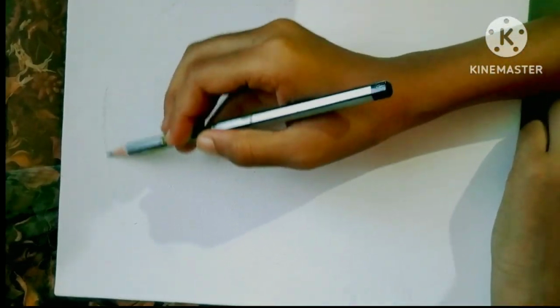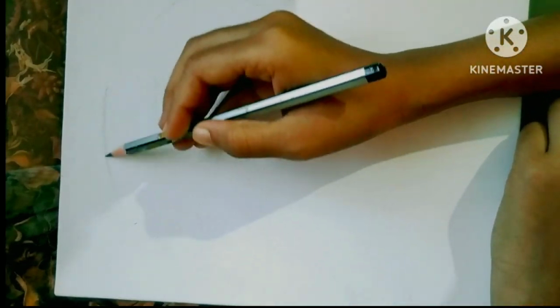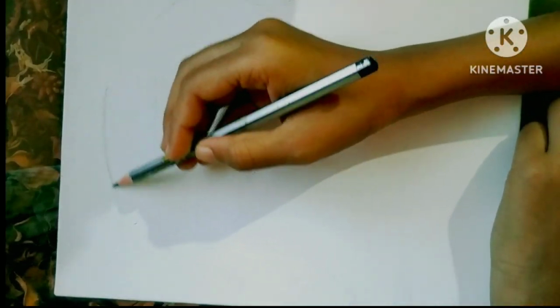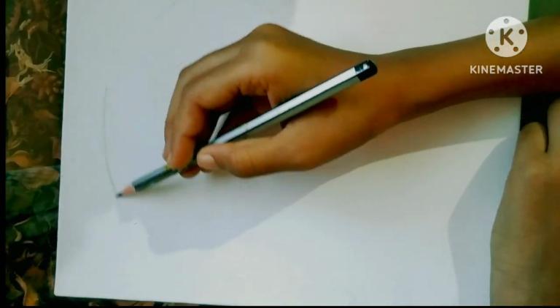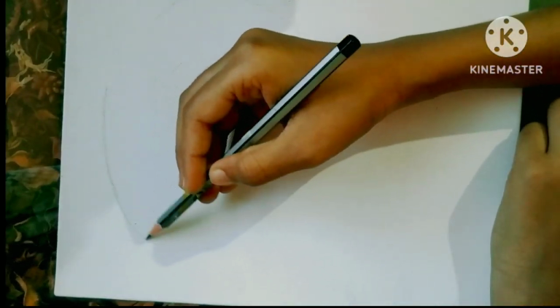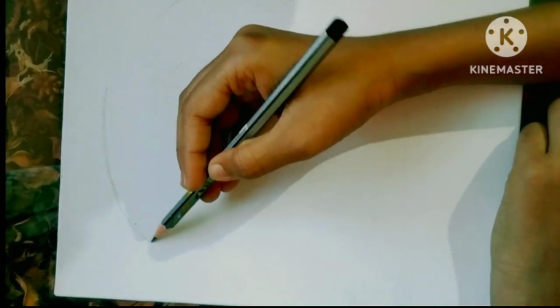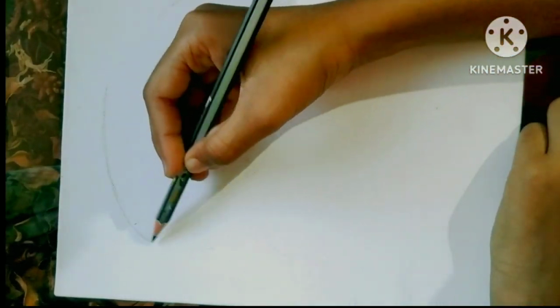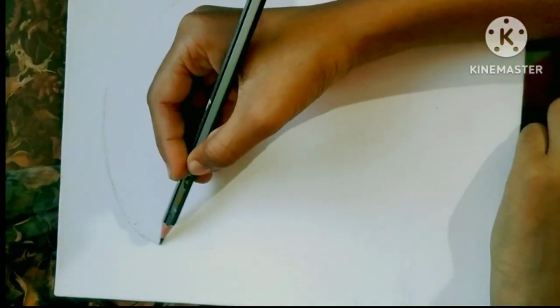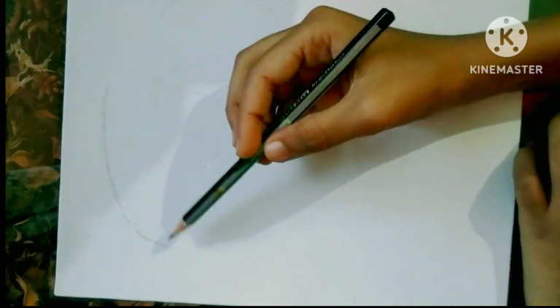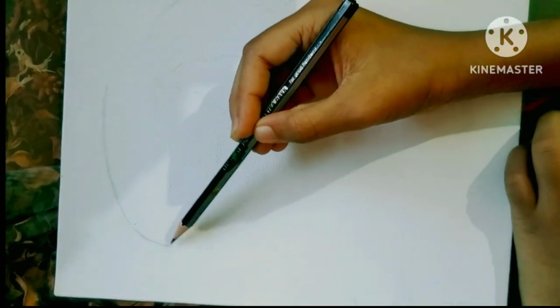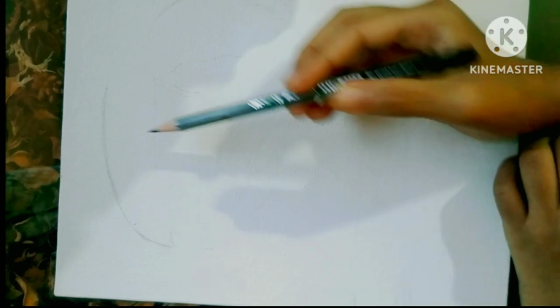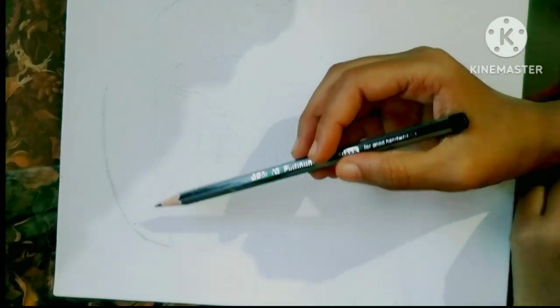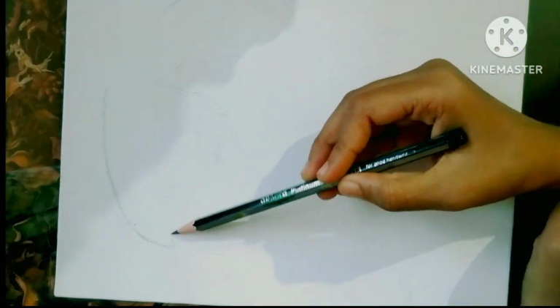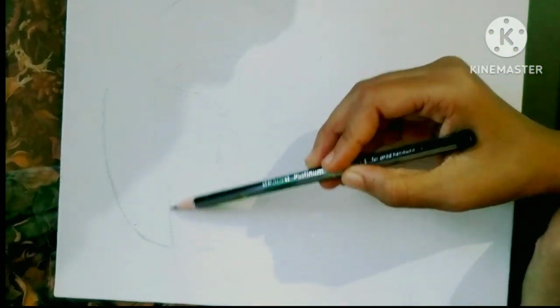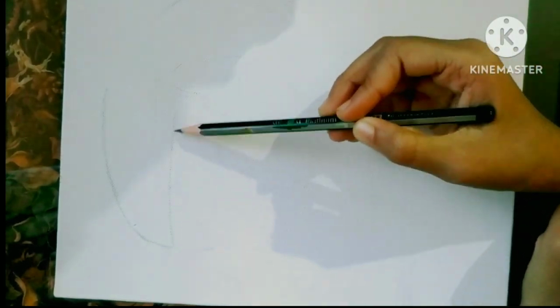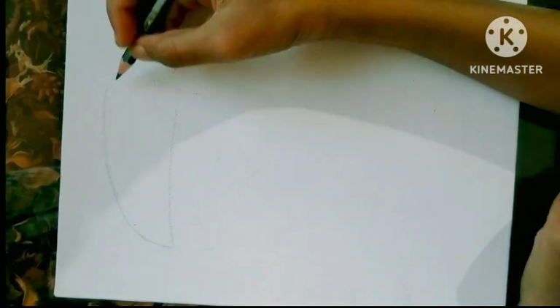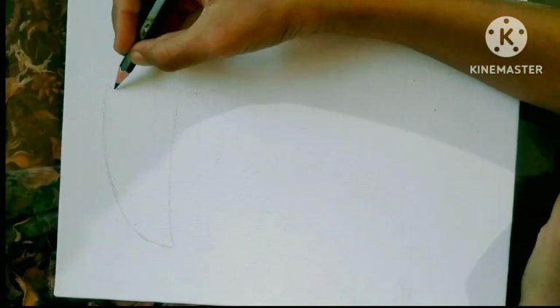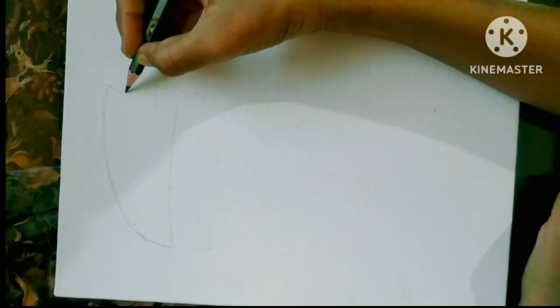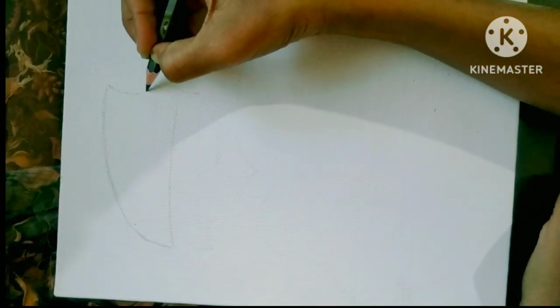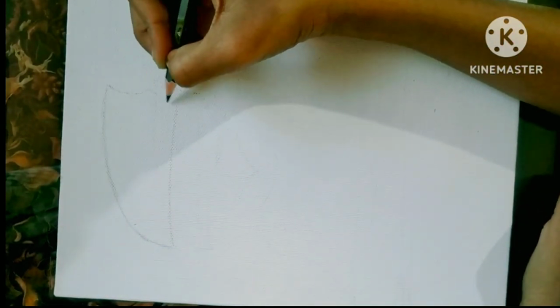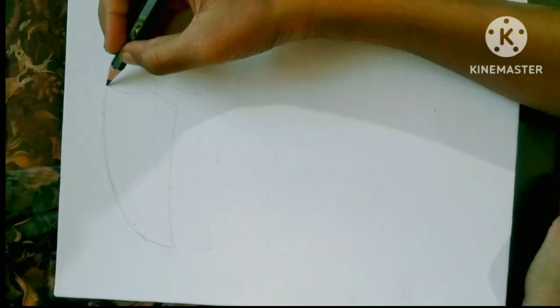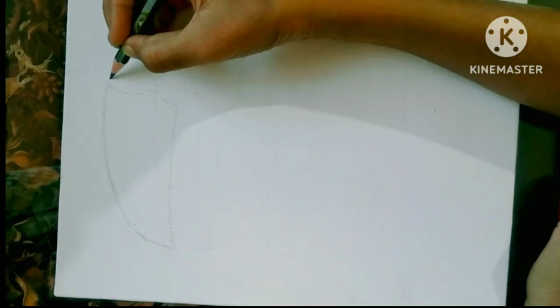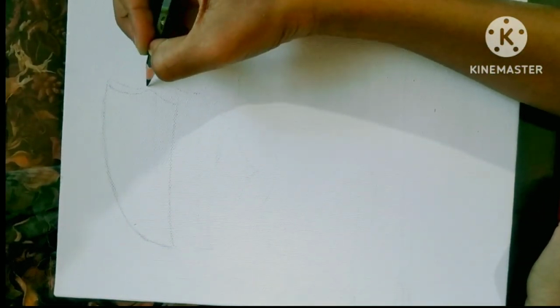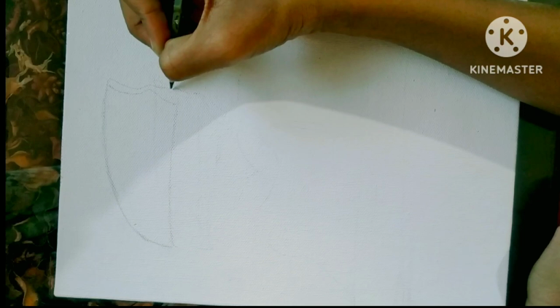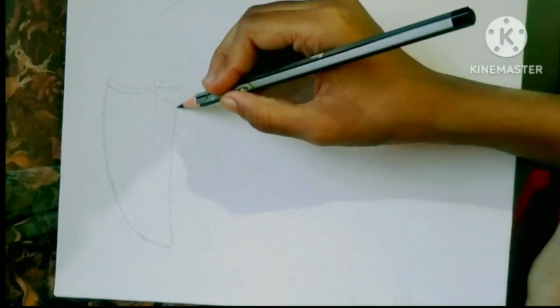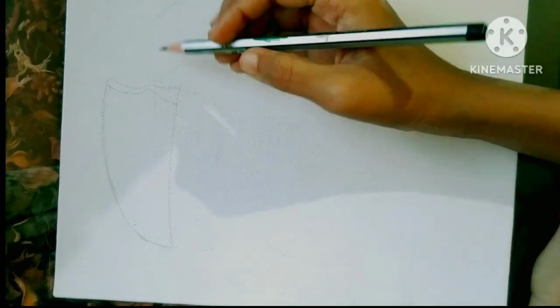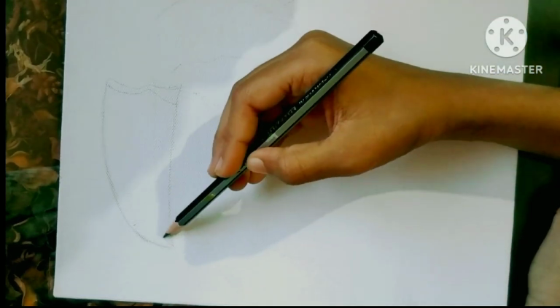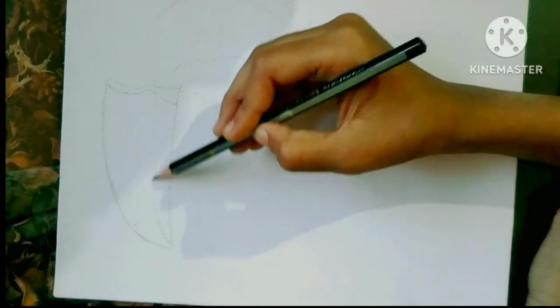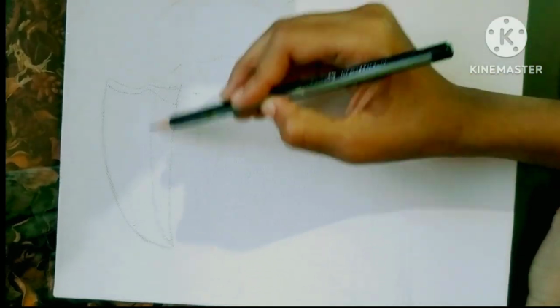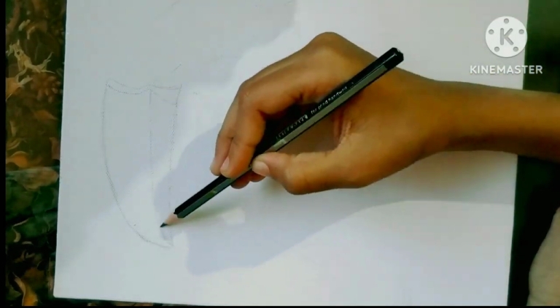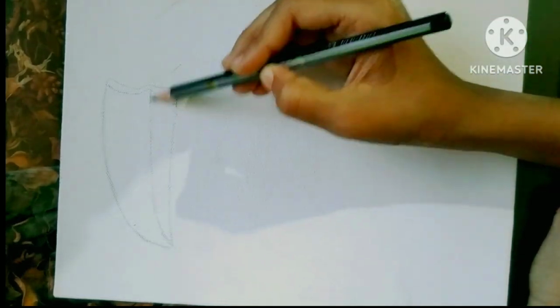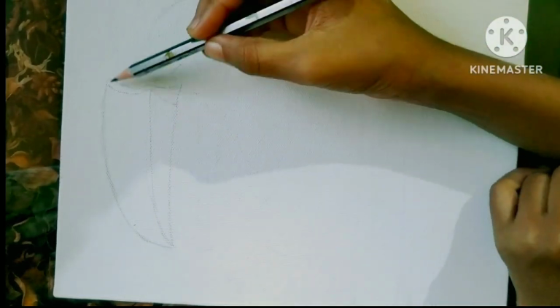Hi guys, welcome back to my channel. This is Annie and today I'm going to make a painting of a token board. You all would be thinking, again a token board!